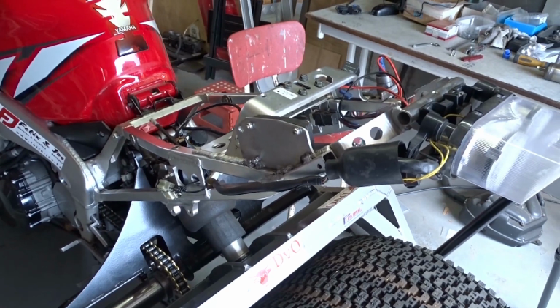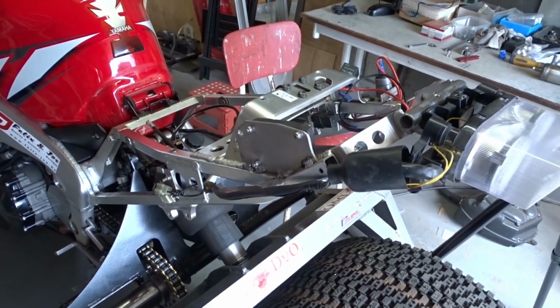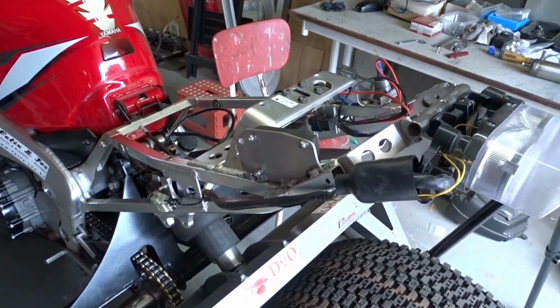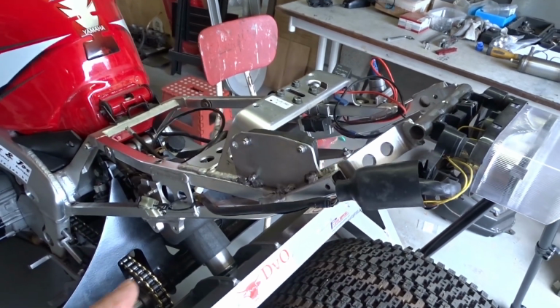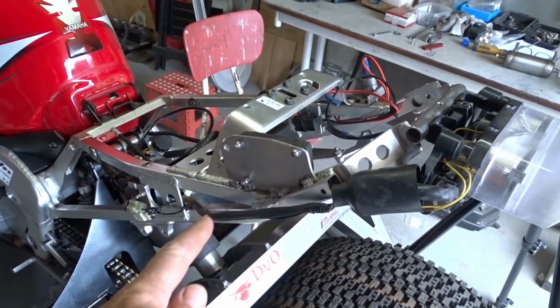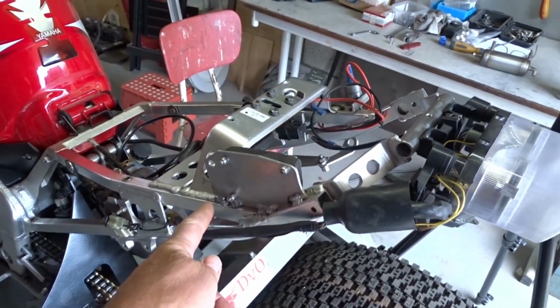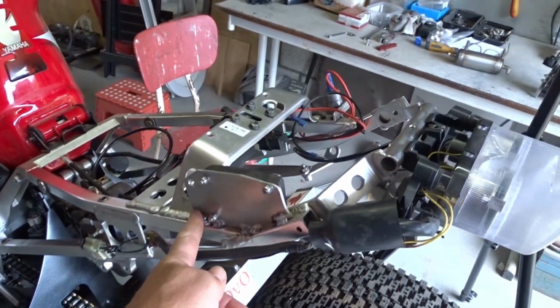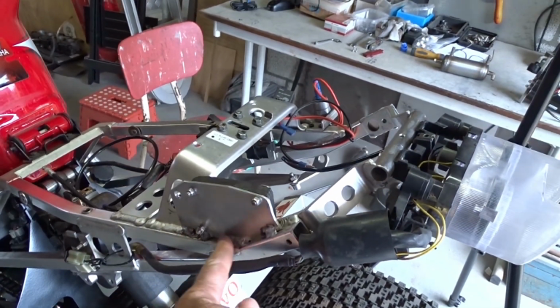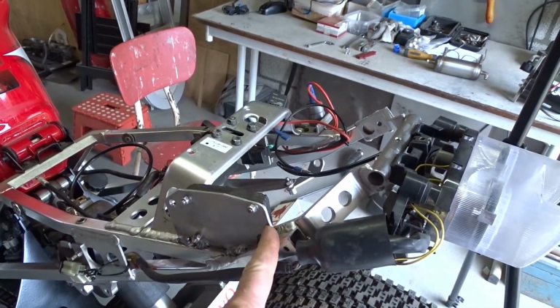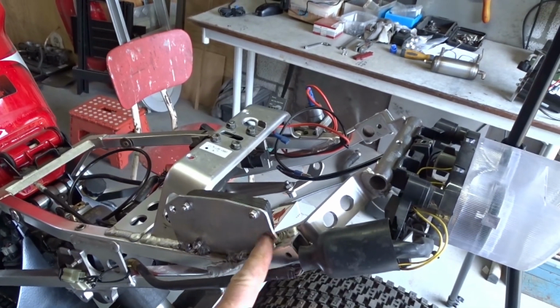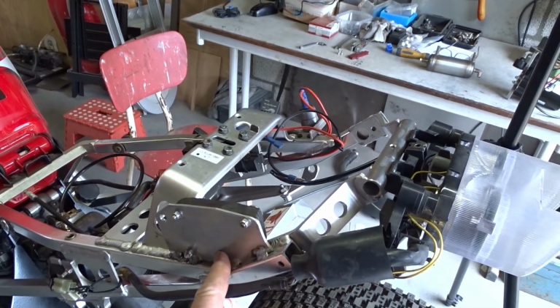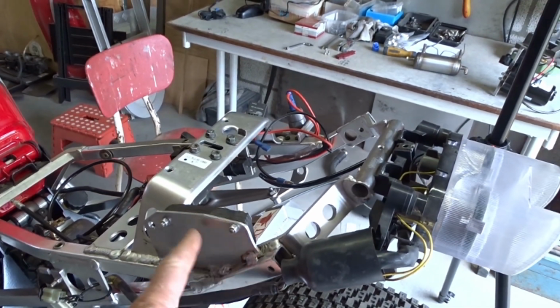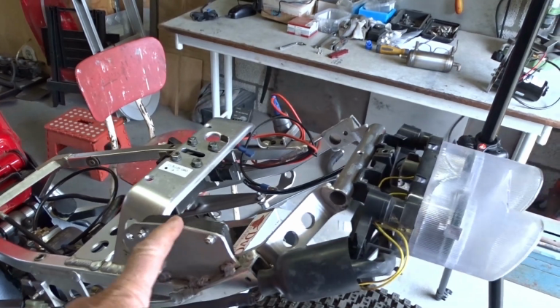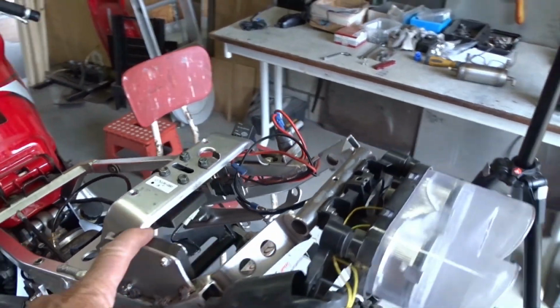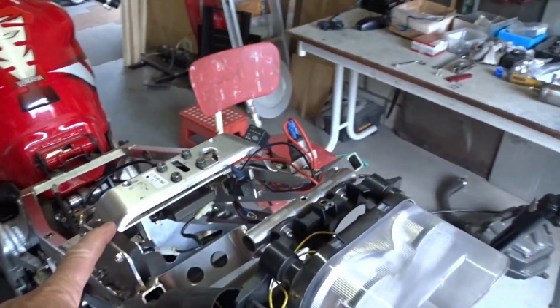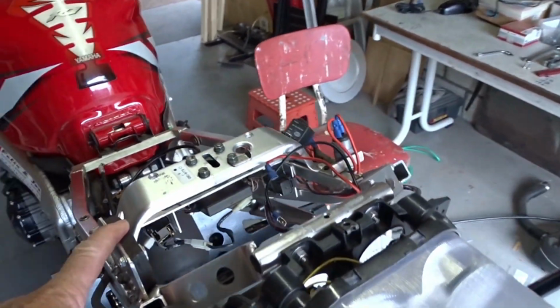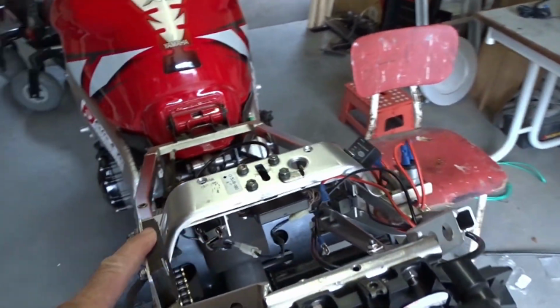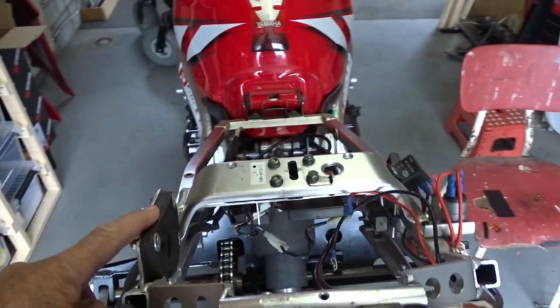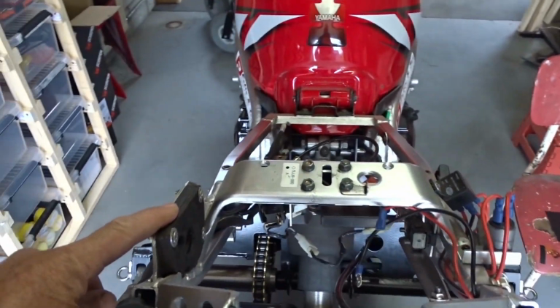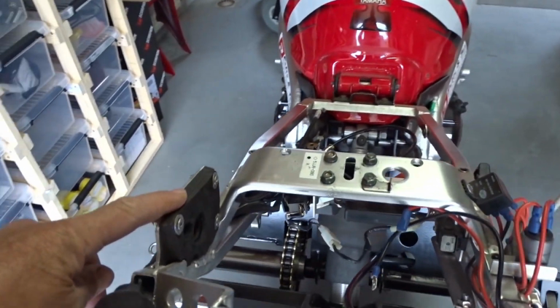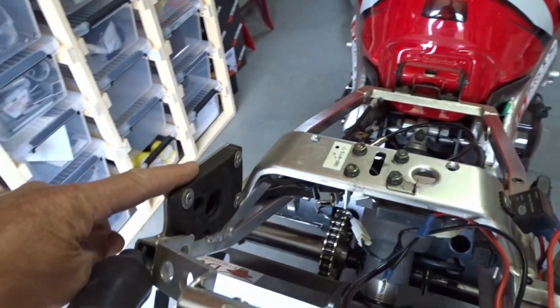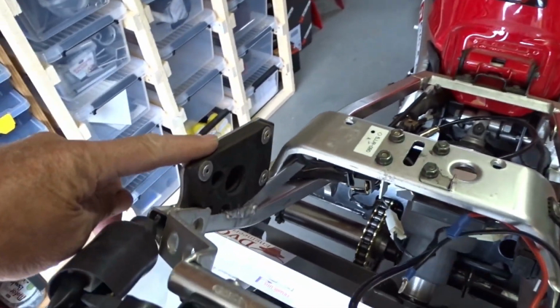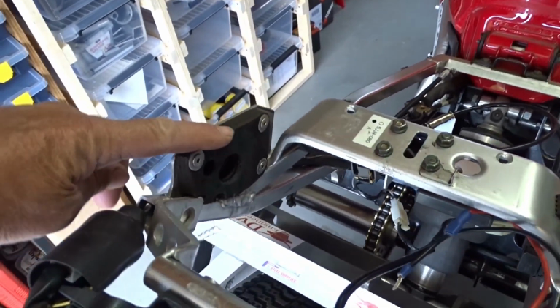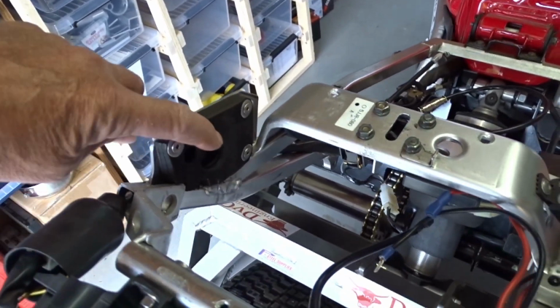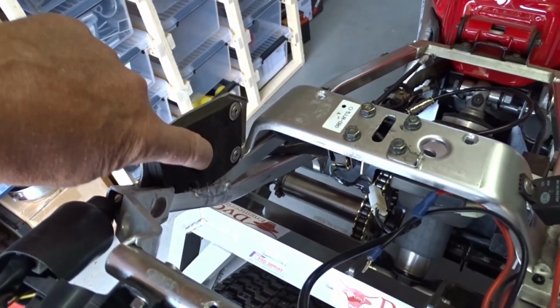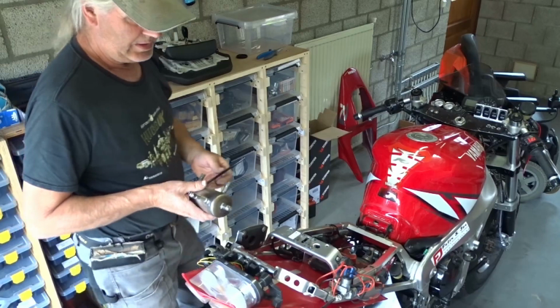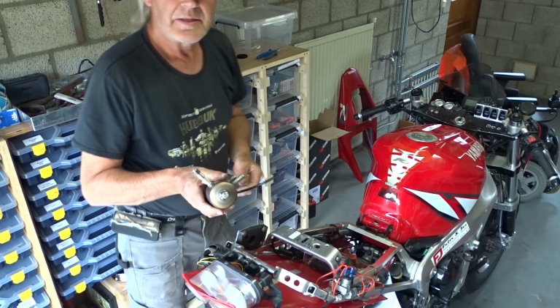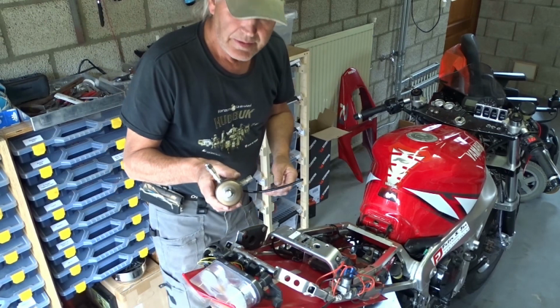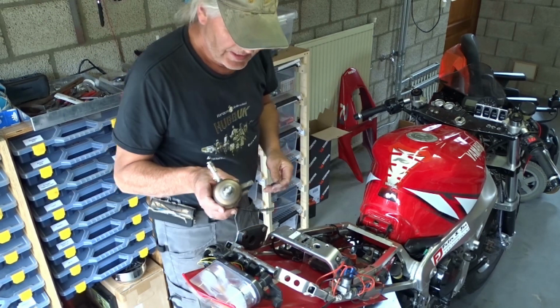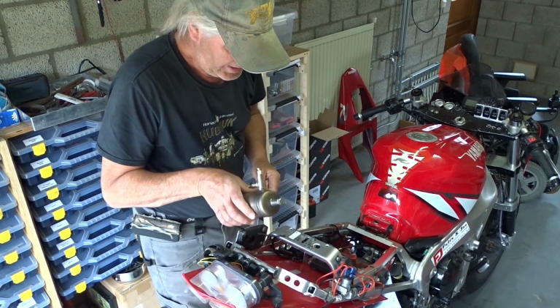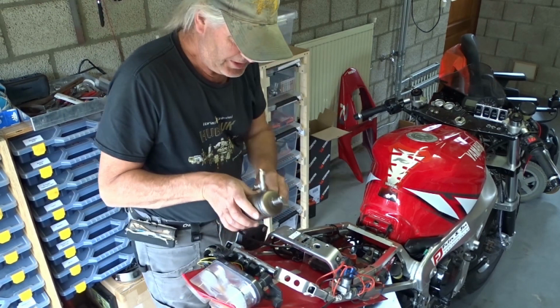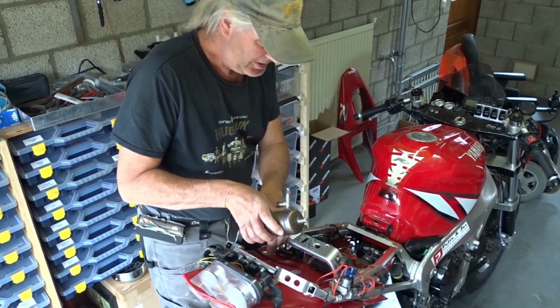I had a plate welded on the frame, and the air tank is fitted in here.